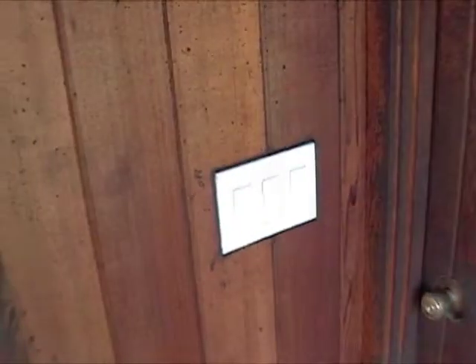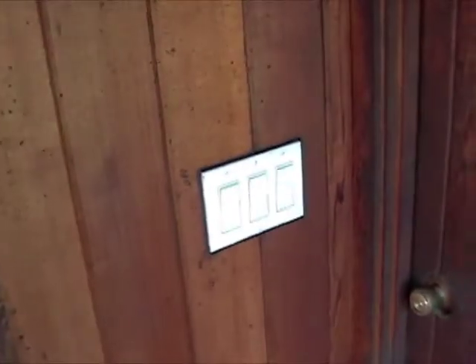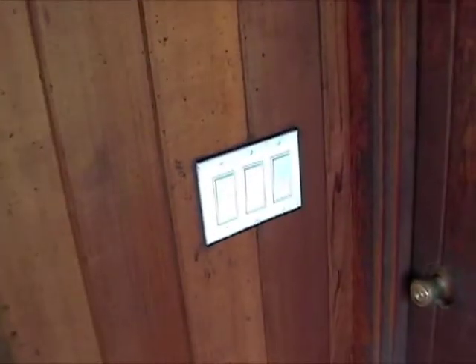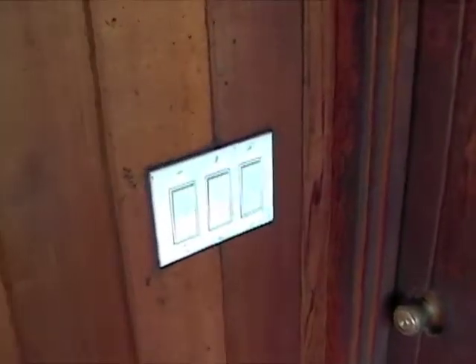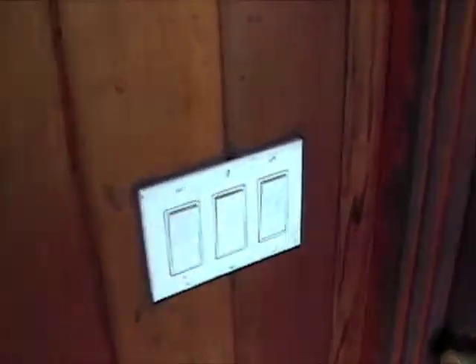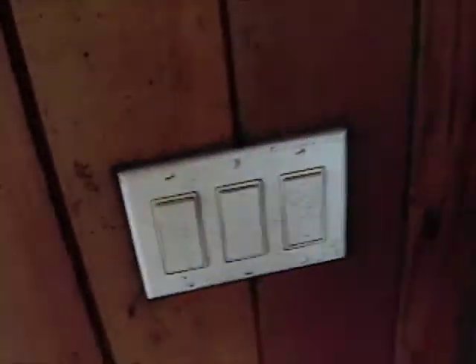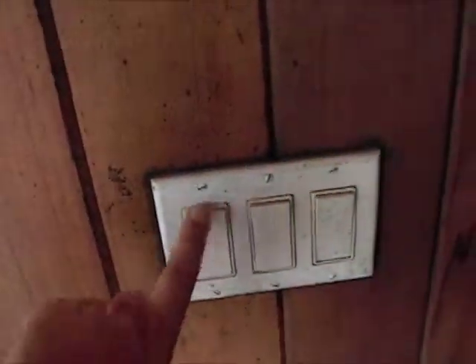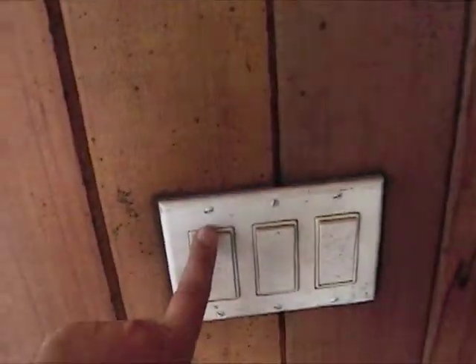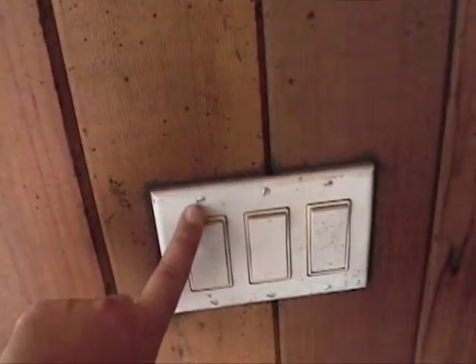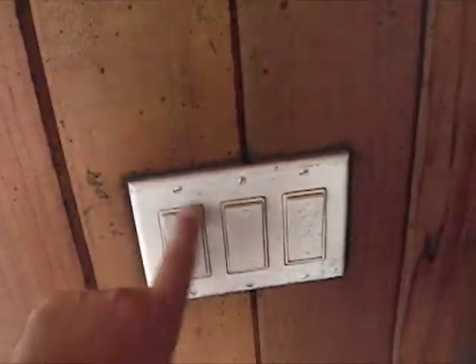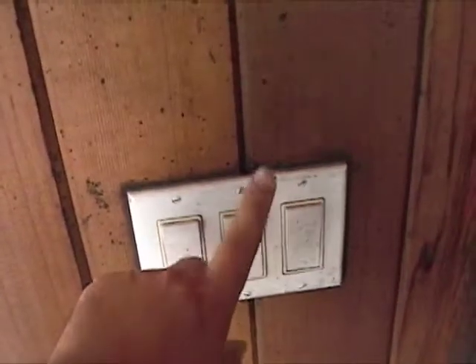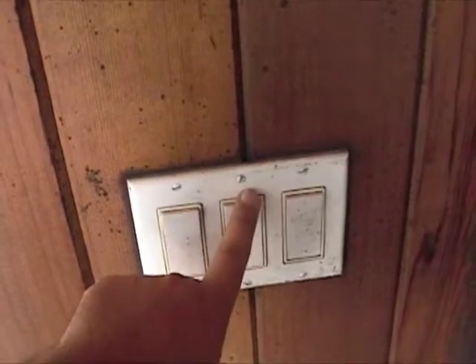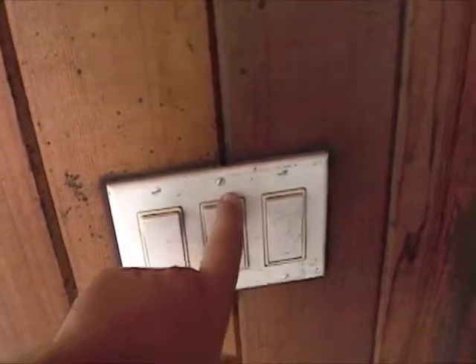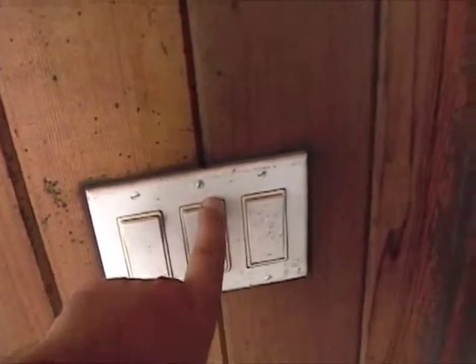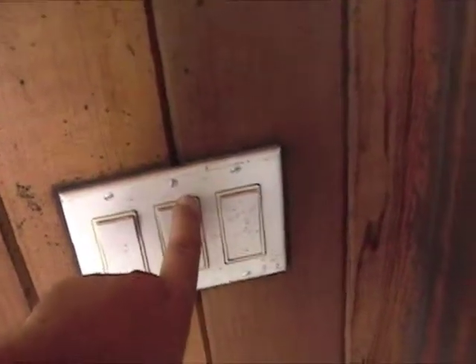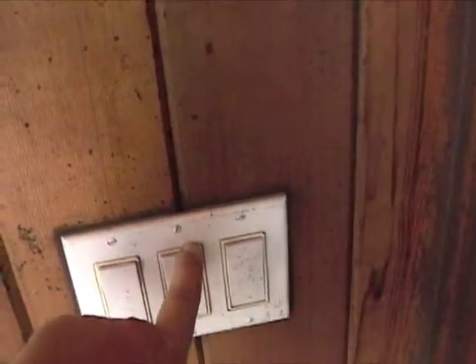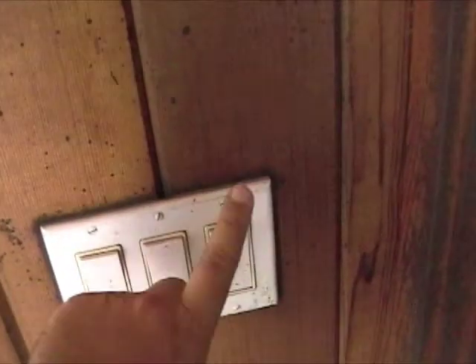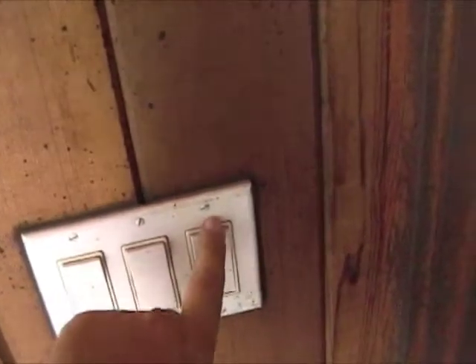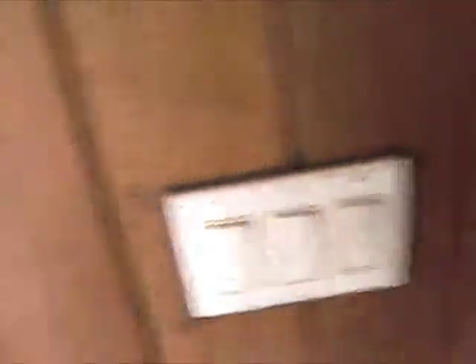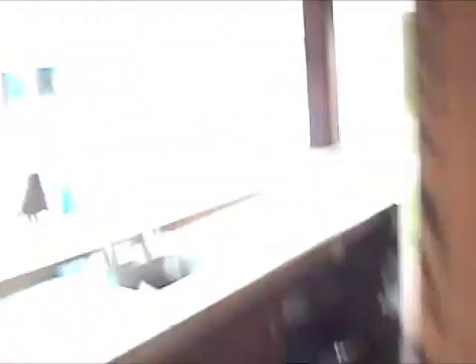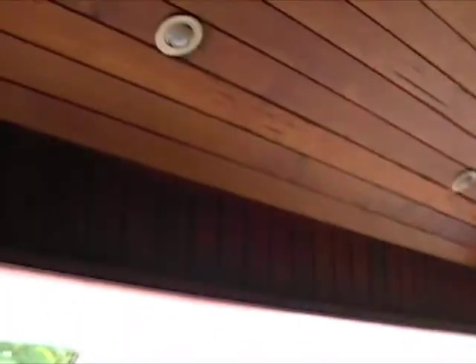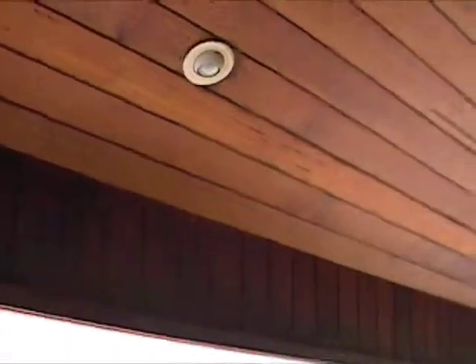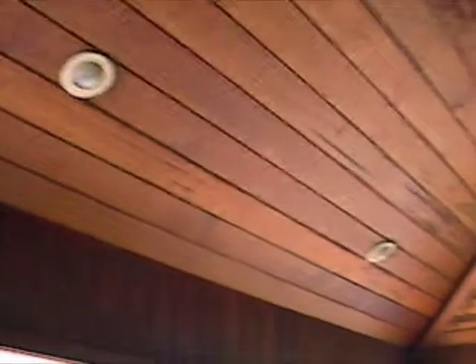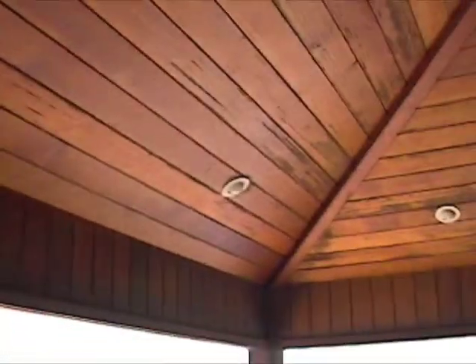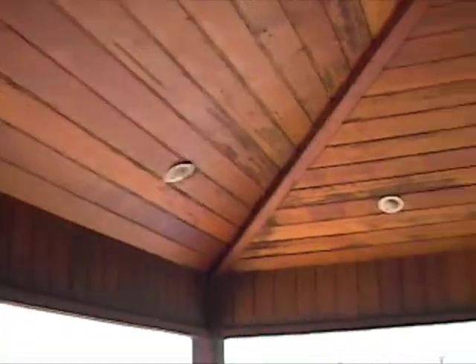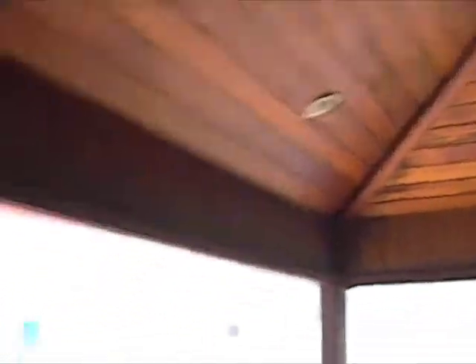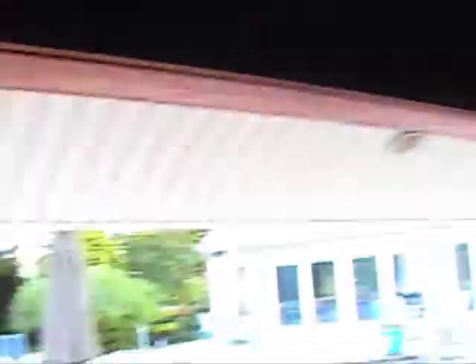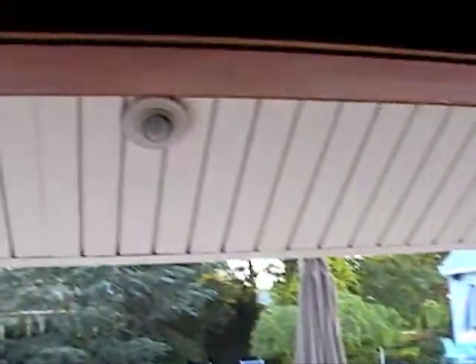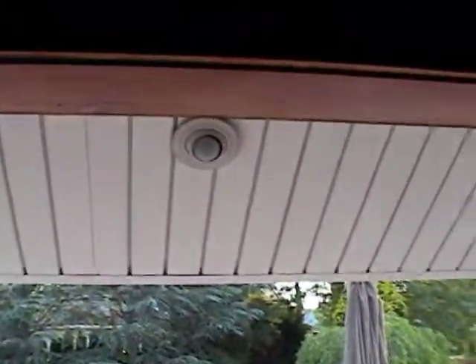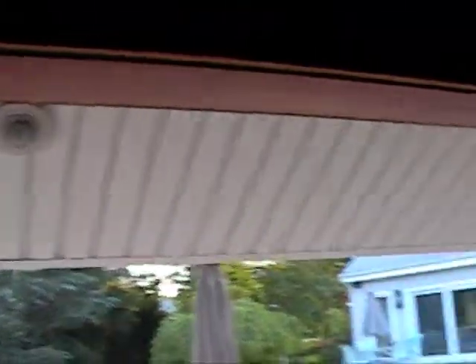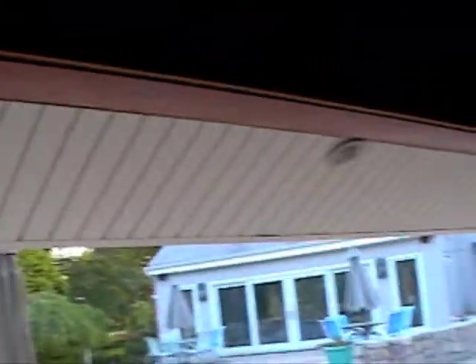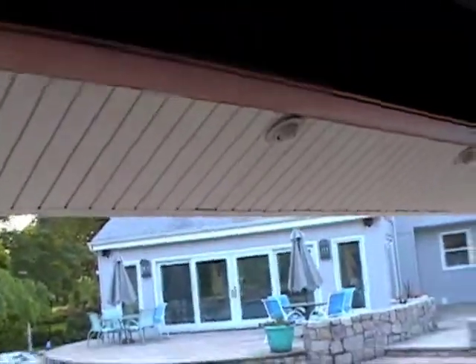And these are just the power switches. This is the glass block, this is the outside overhang, and this is the inside right here. You can see the lights on the ceiling right there, and the lights on the thing out there as well.